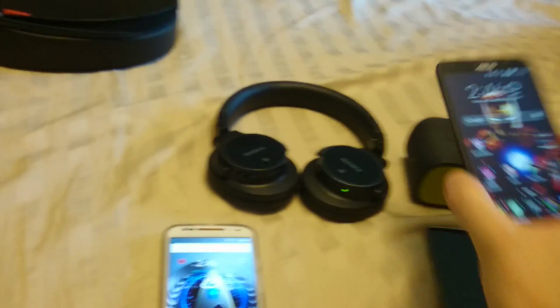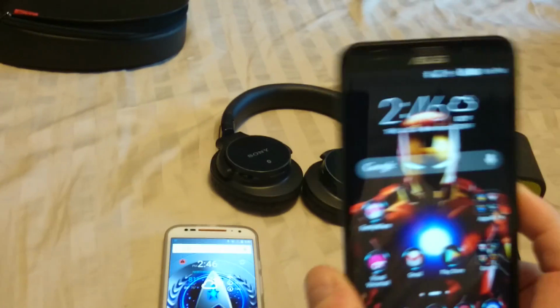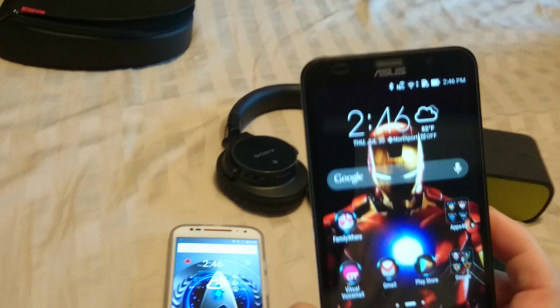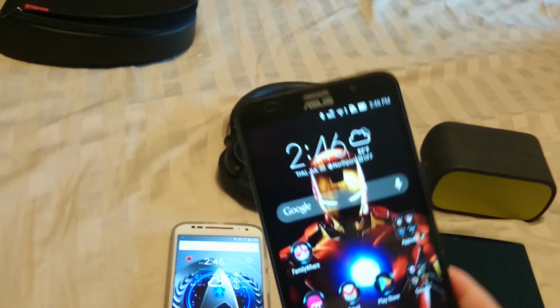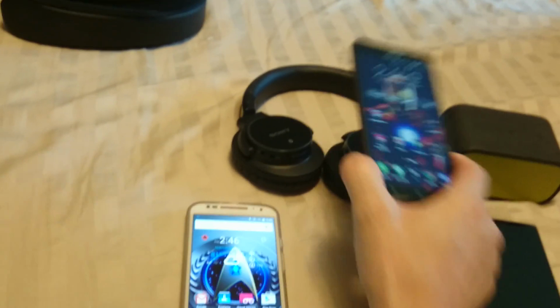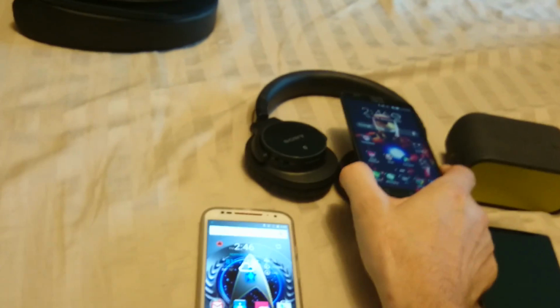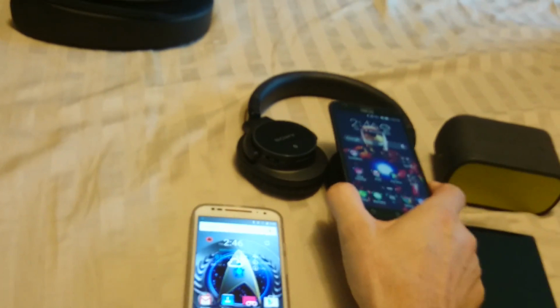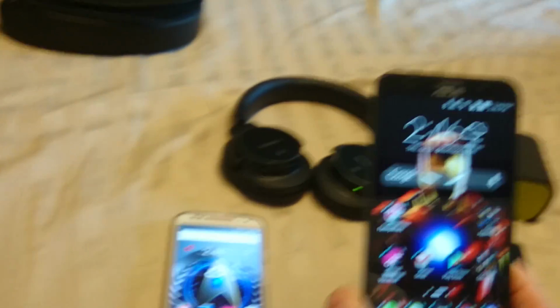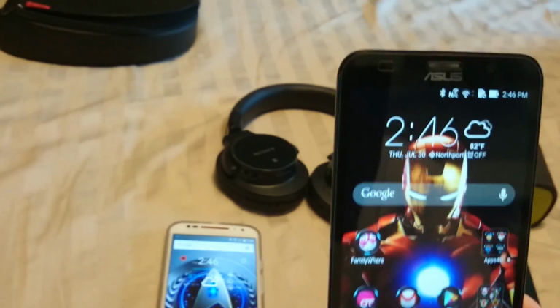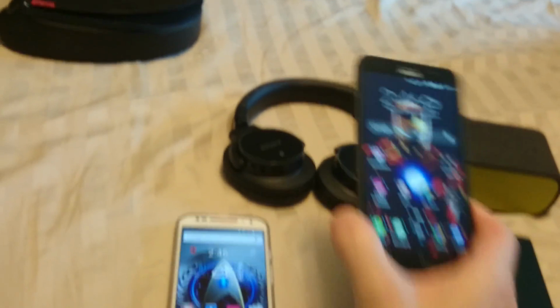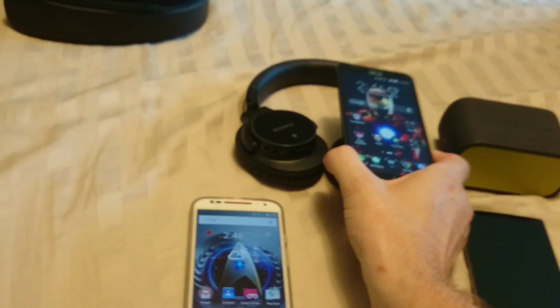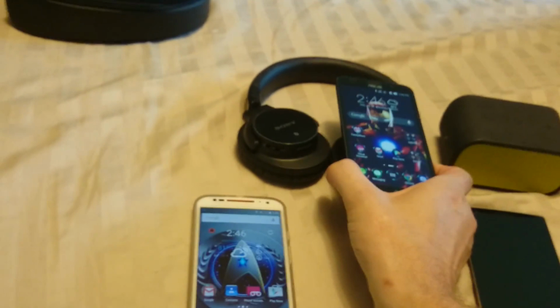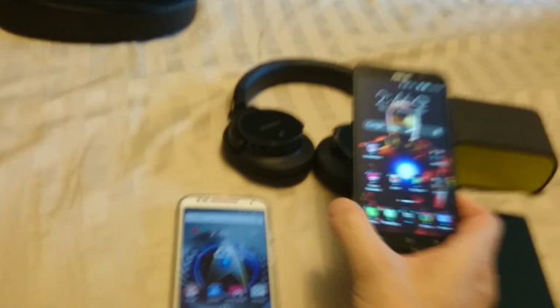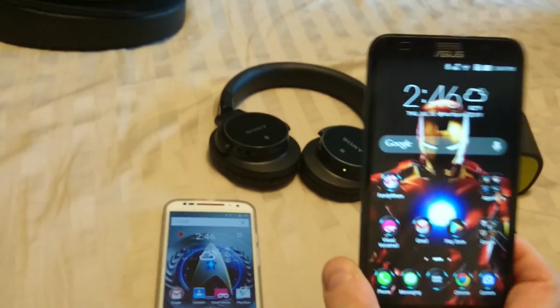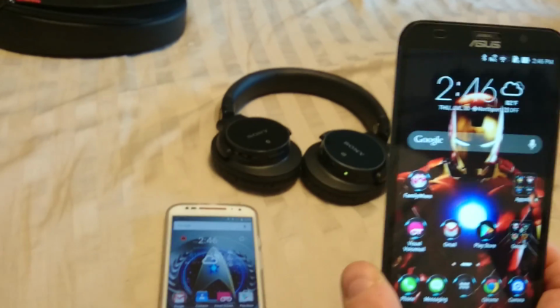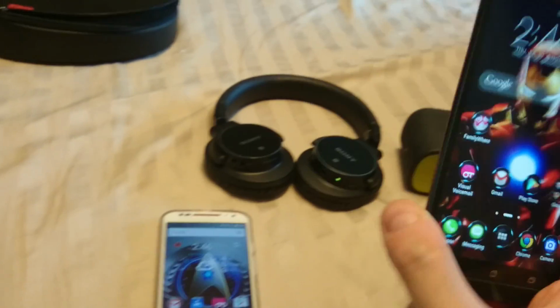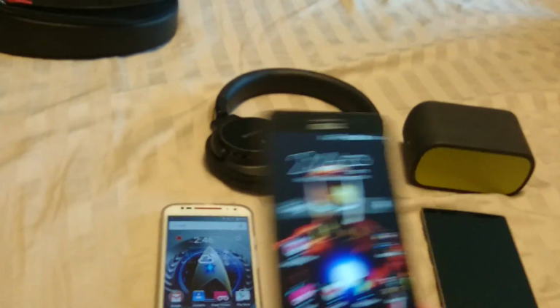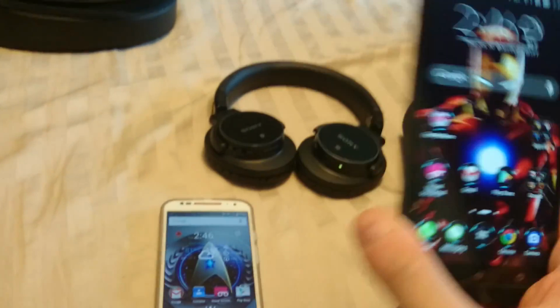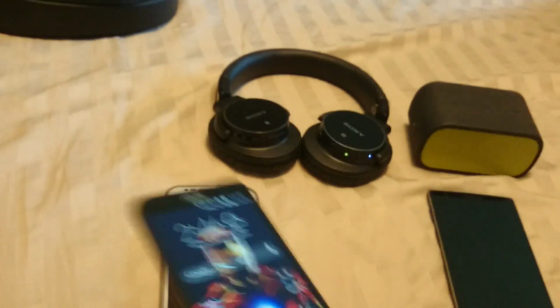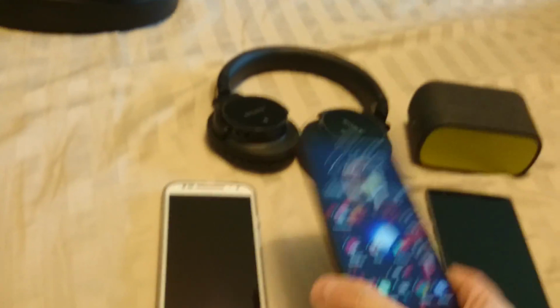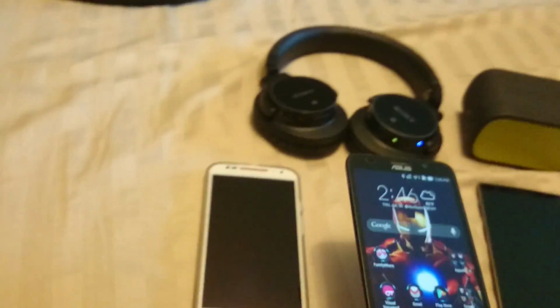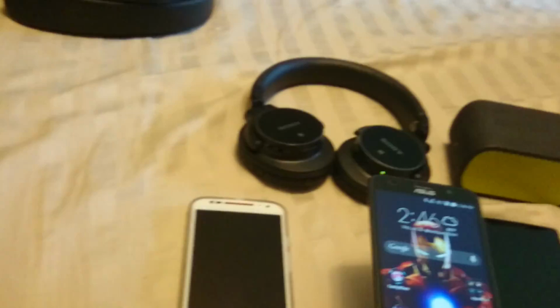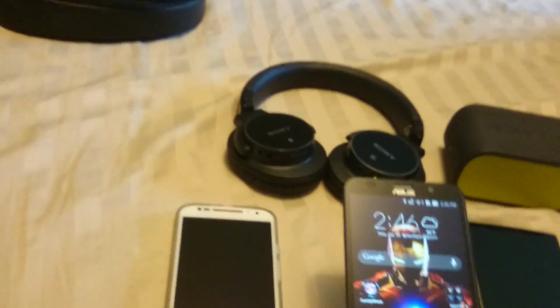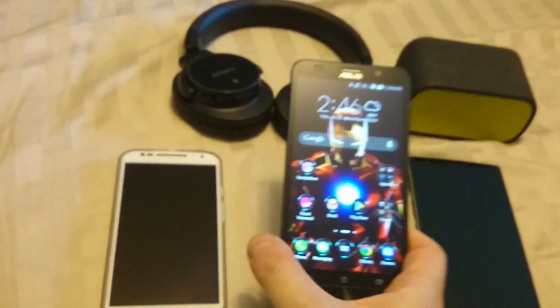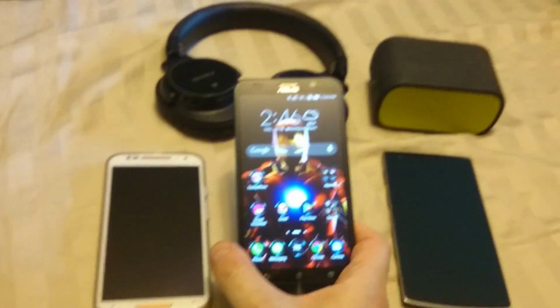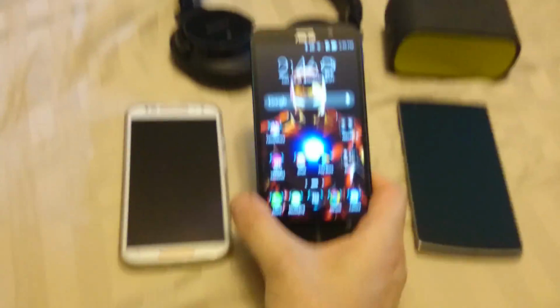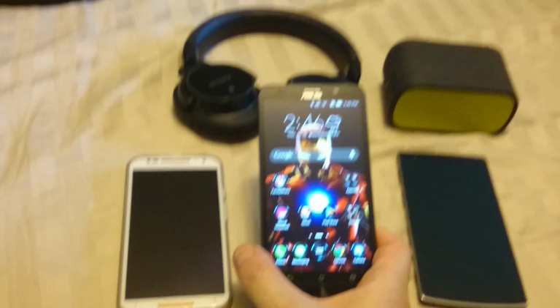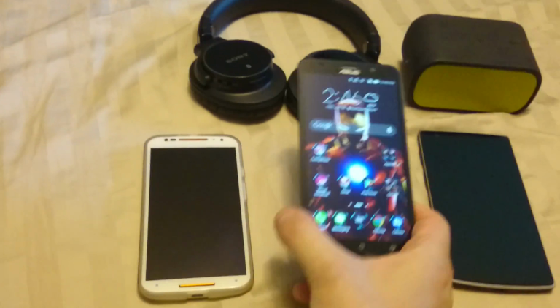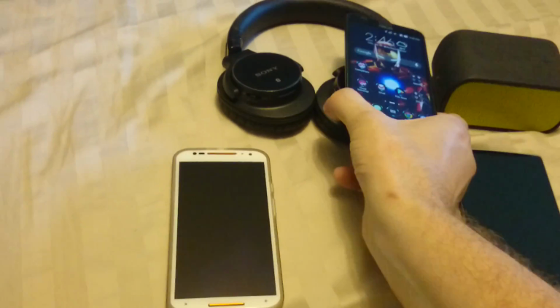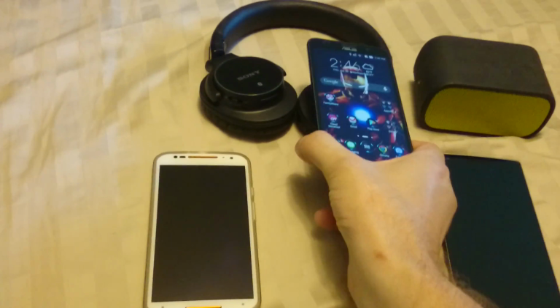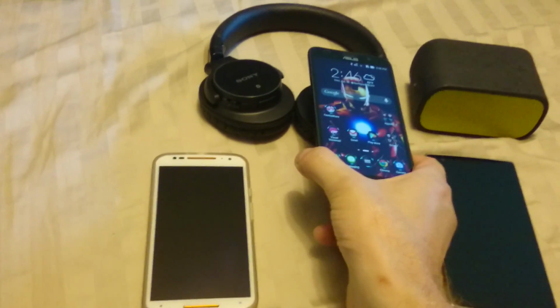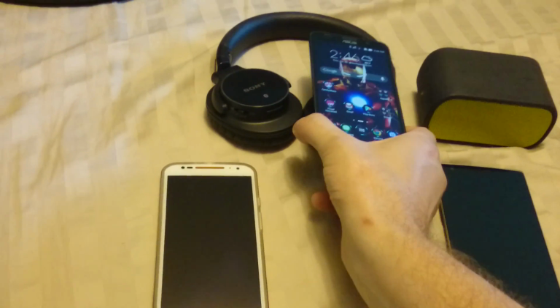Now with the Asus Zenfone 2, this is where I'm having the problem. Nothing will not give me a prompt to pair no matter what I do. I've tried everything I can think of — NFC is on, Wi-Fi is on, everything's on. I'm just curious if anybody out there has the answer to why I cannot pair anything to this Asus Zenfone.